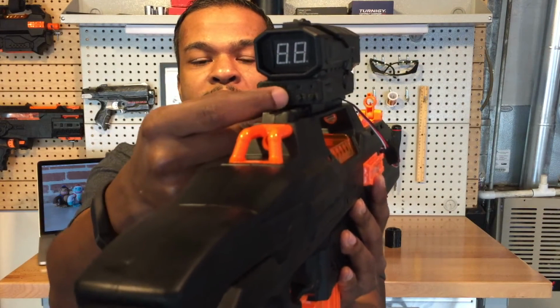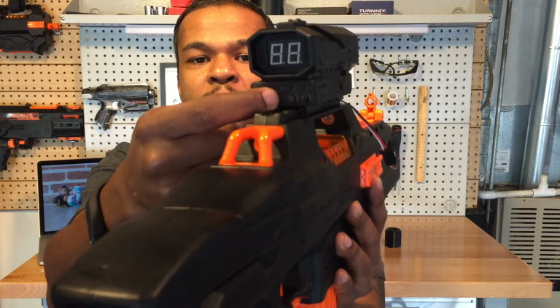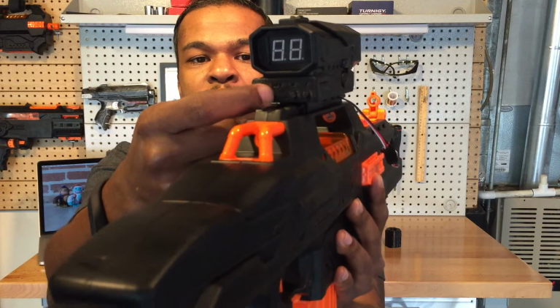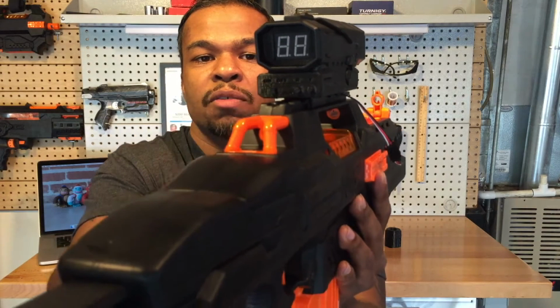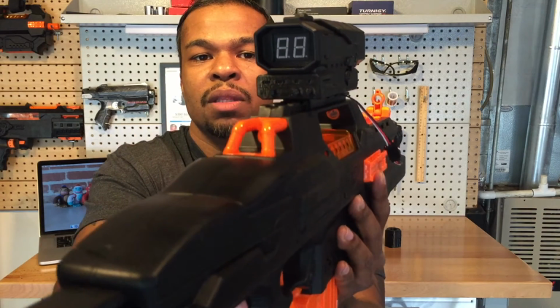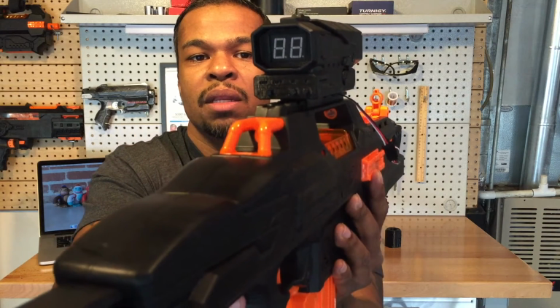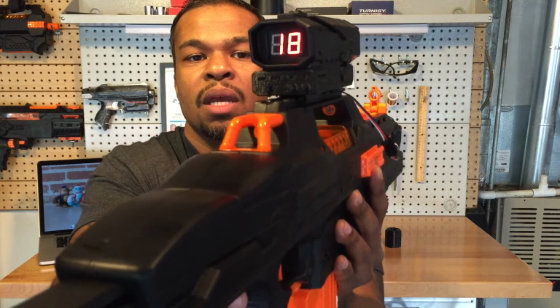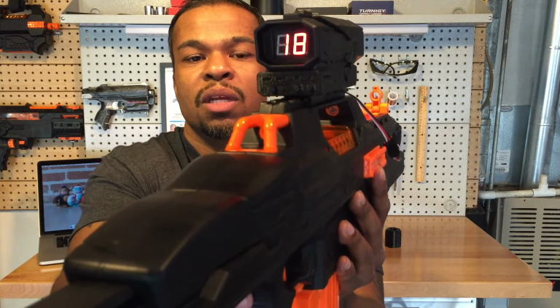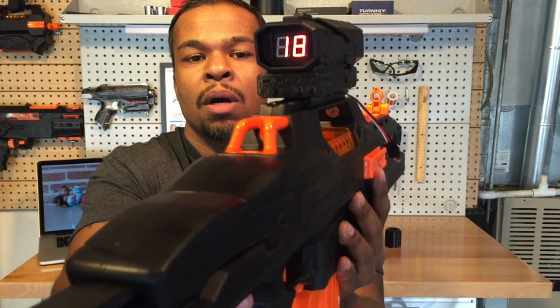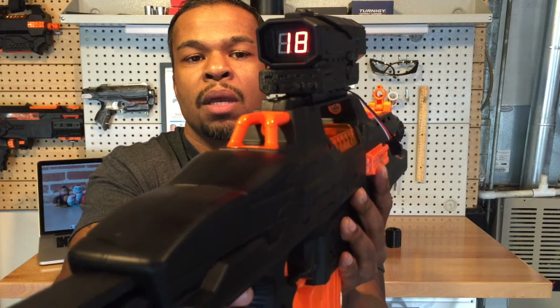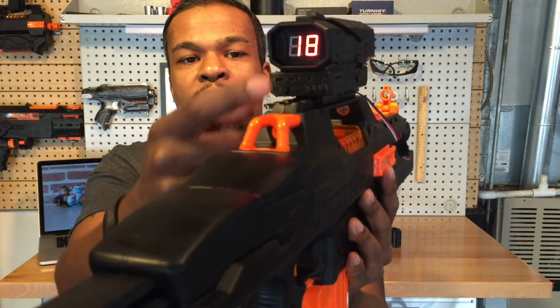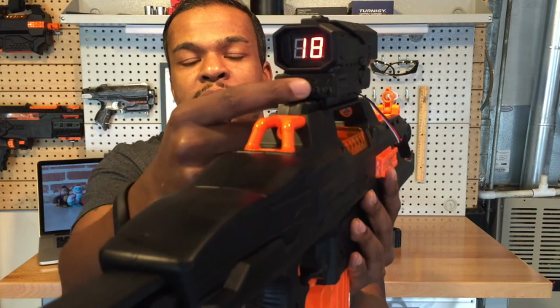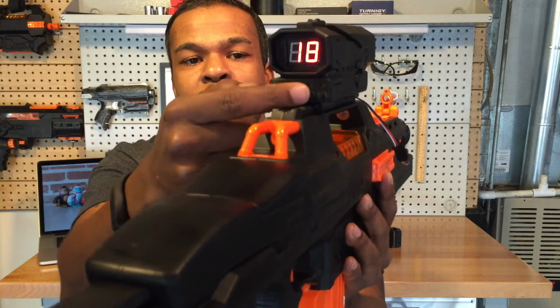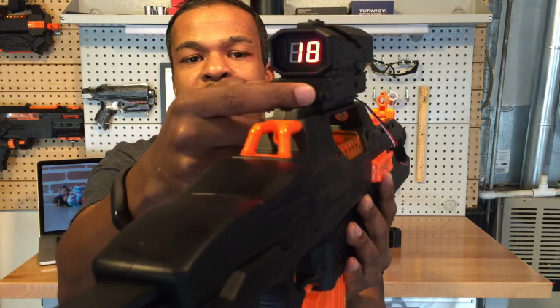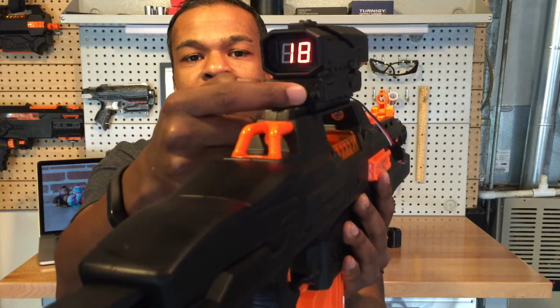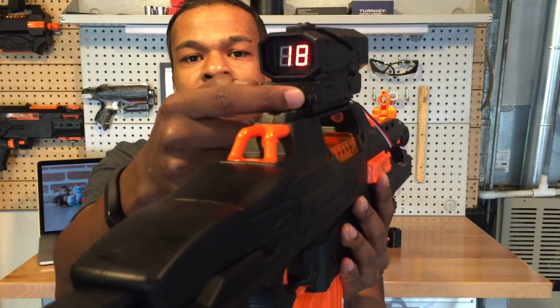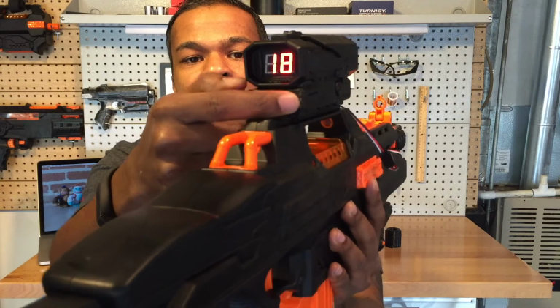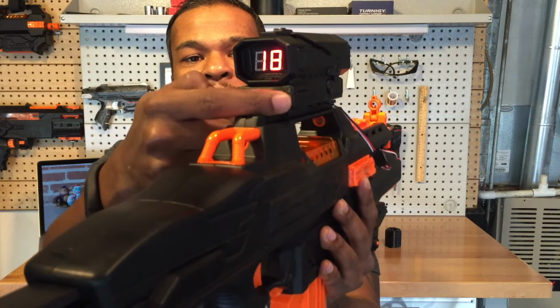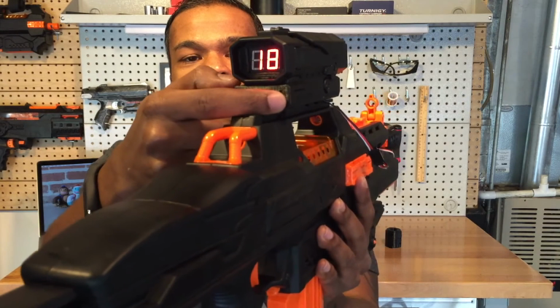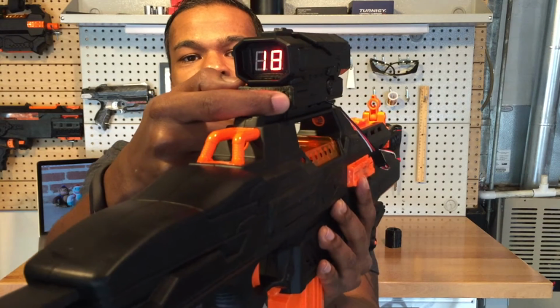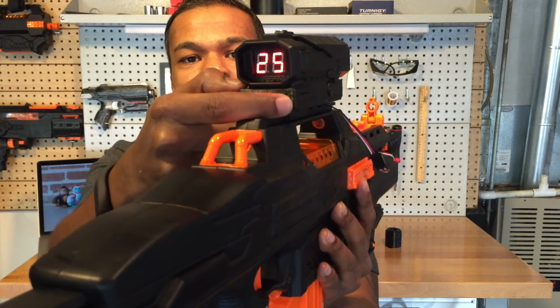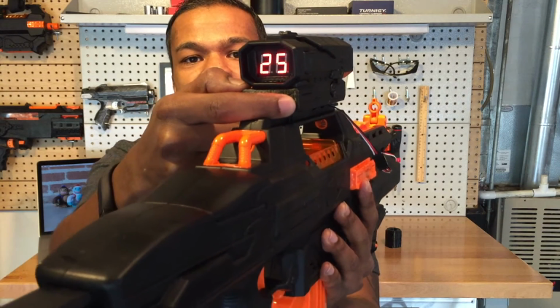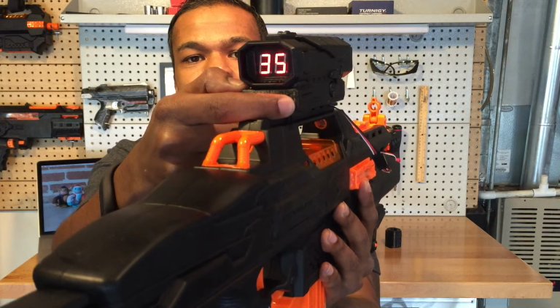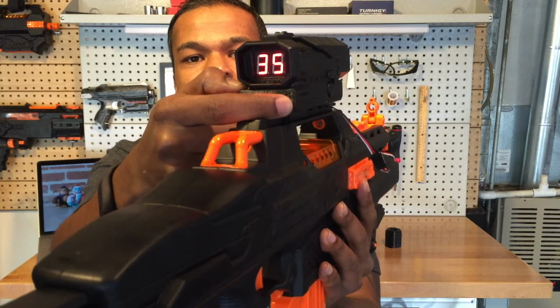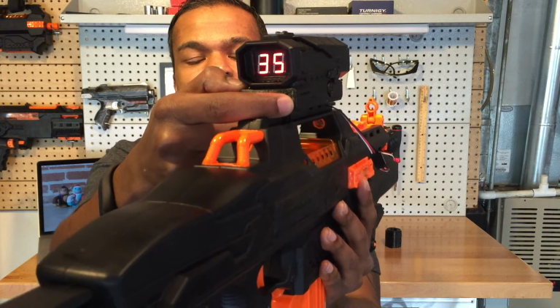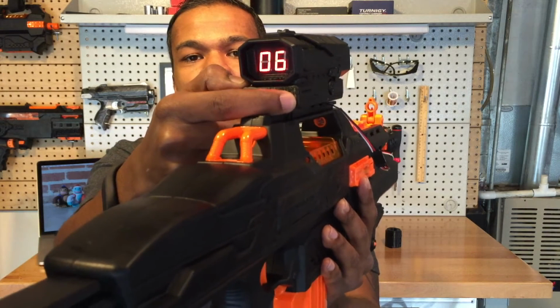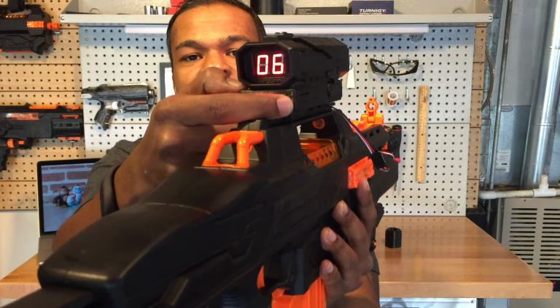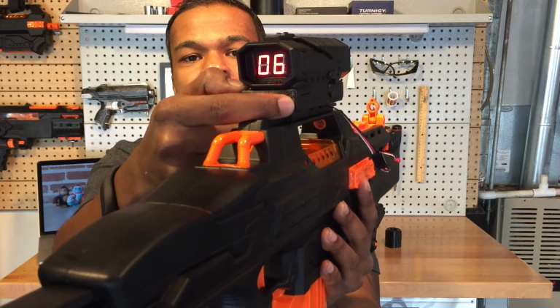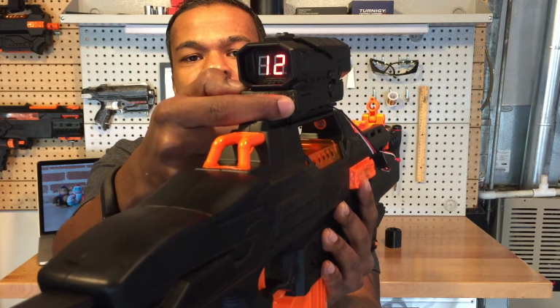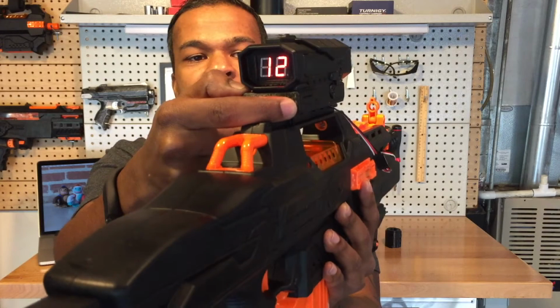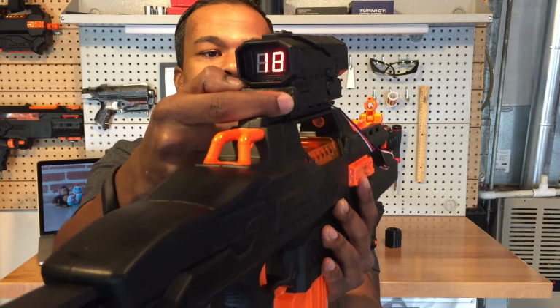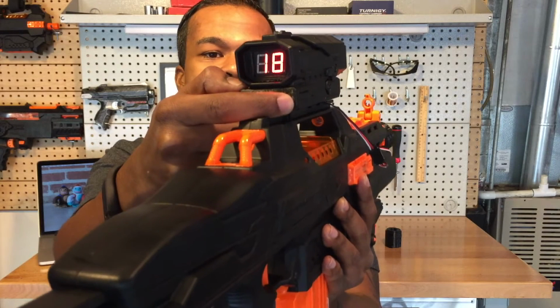Here's the power switch — I turn that and it should come on. There's also a reset button here and a toggle button here. If I click the toggle button, we'll go through the different clip sizes.